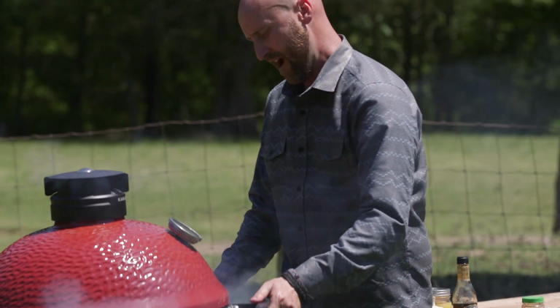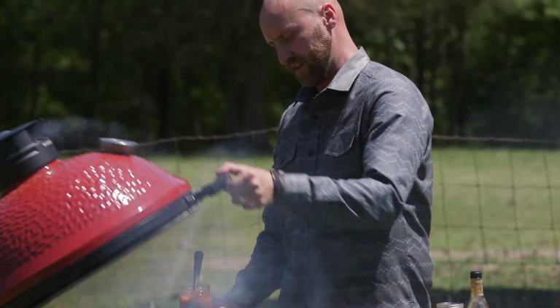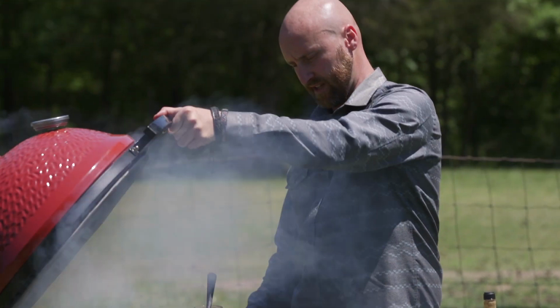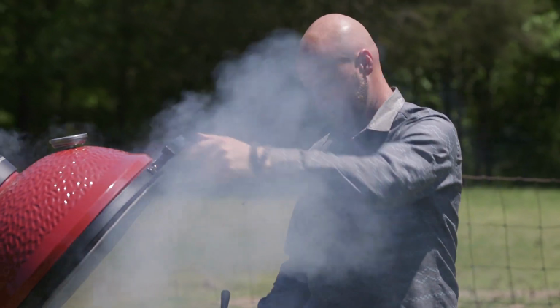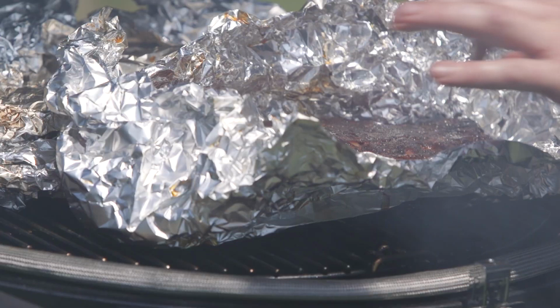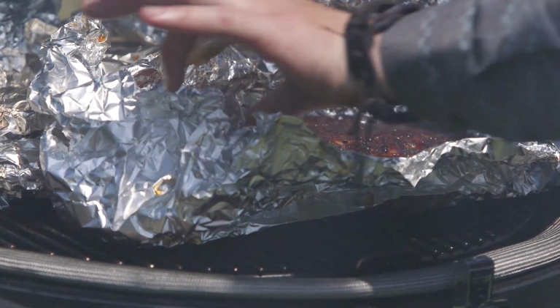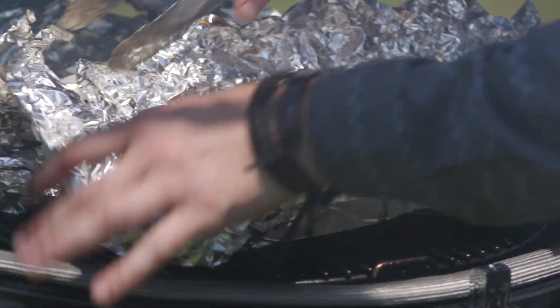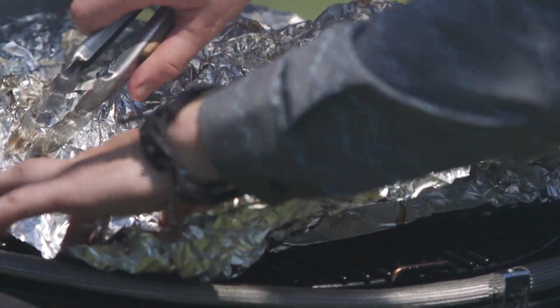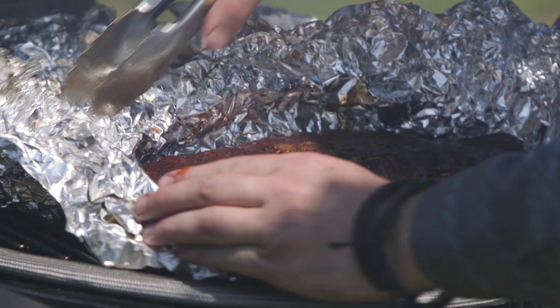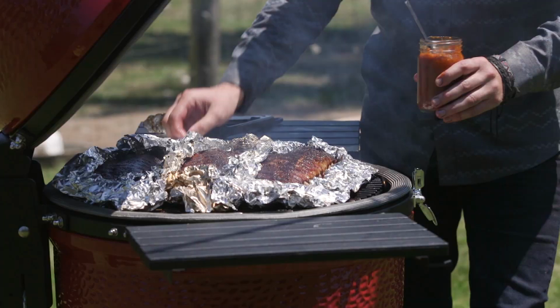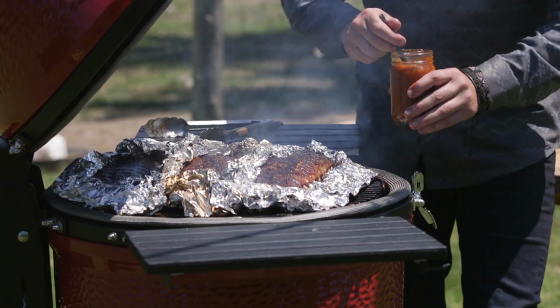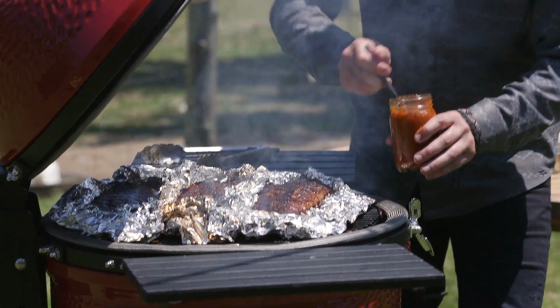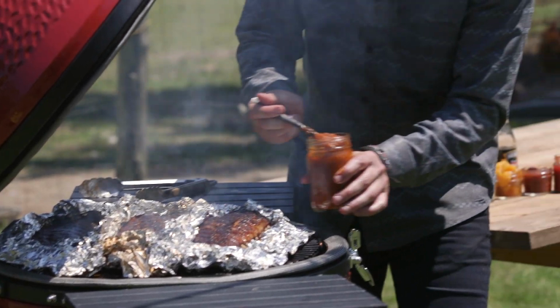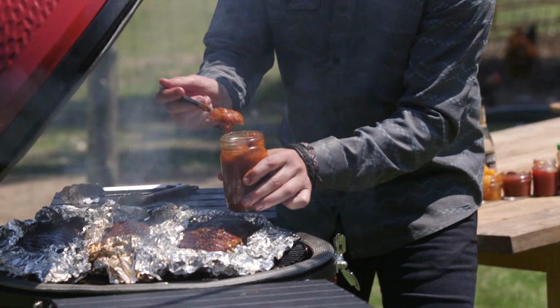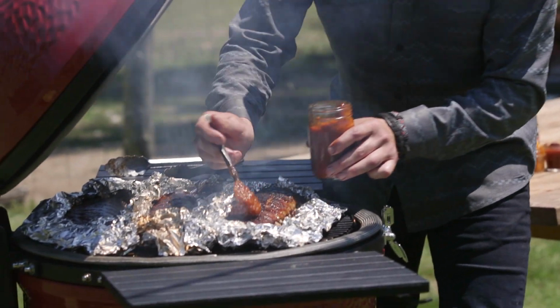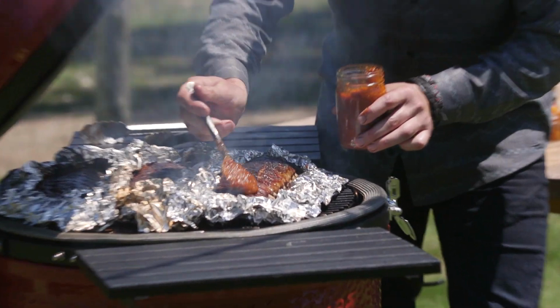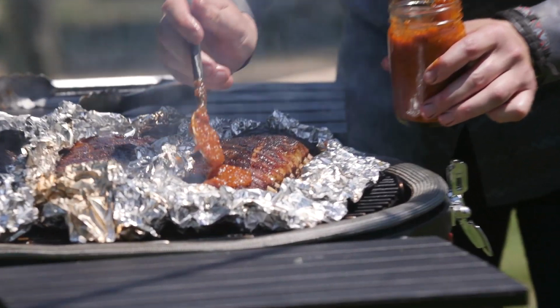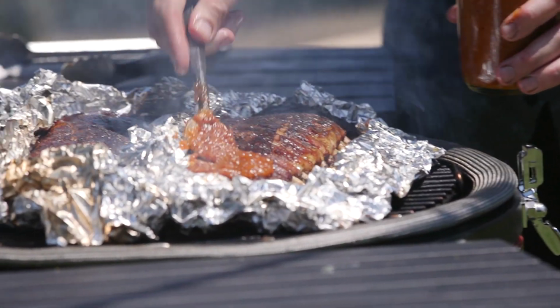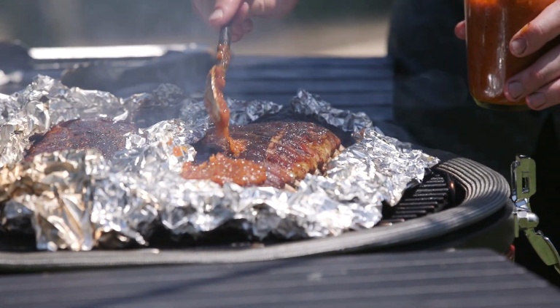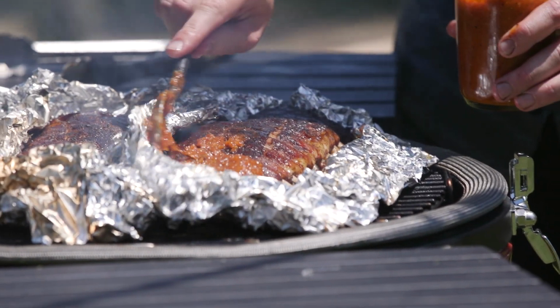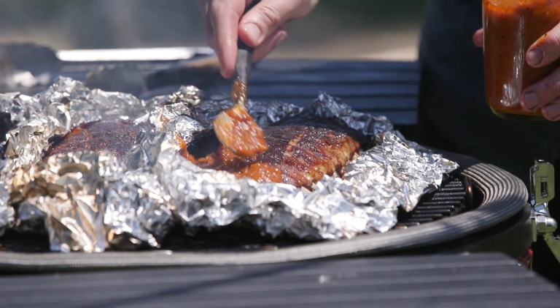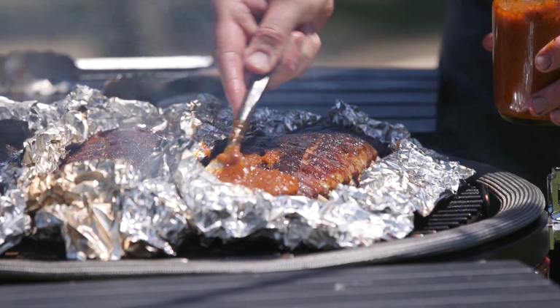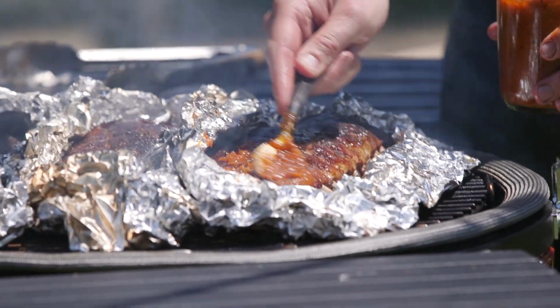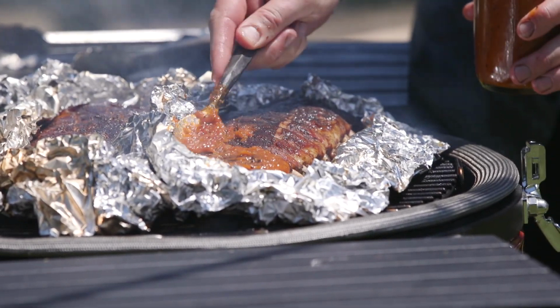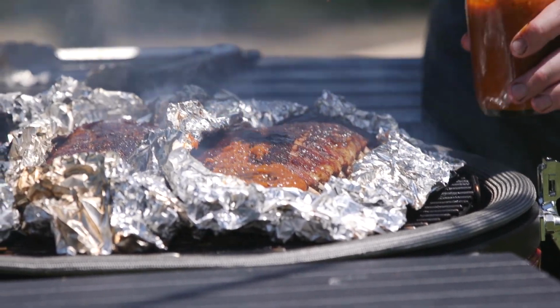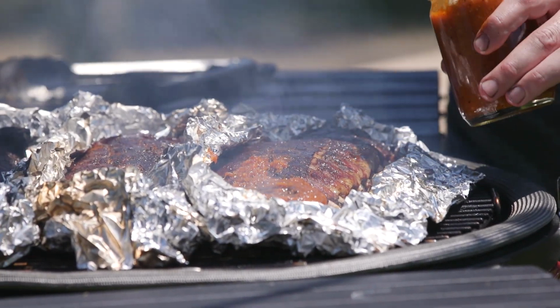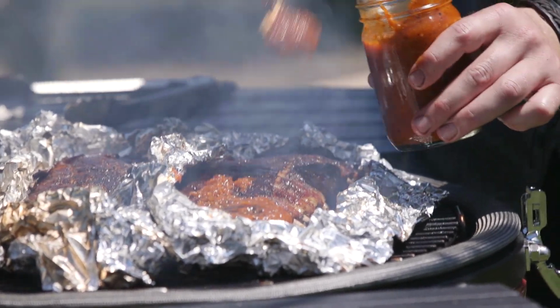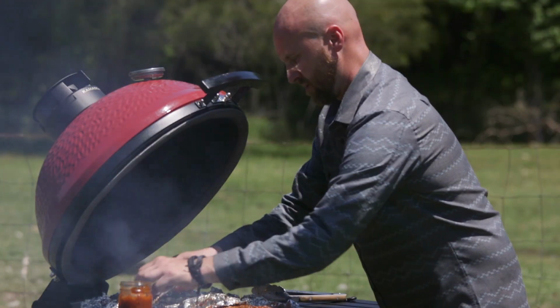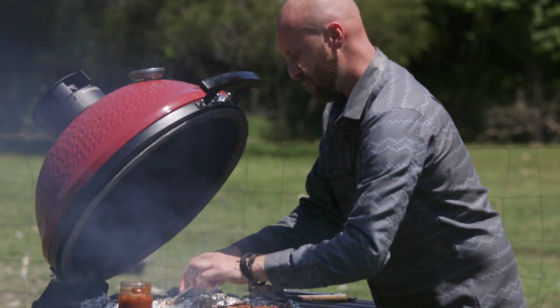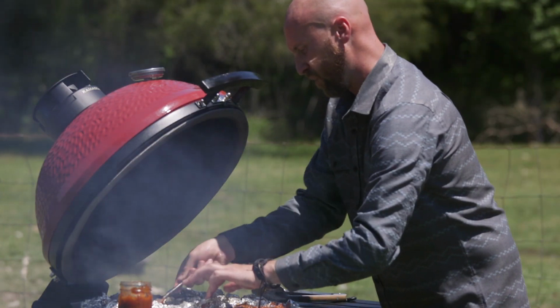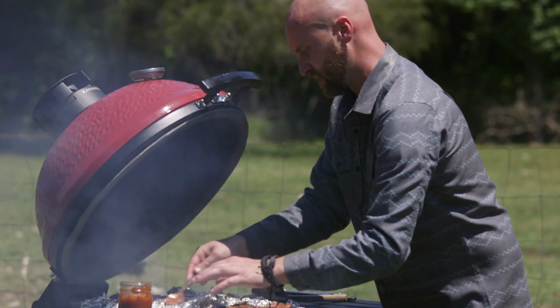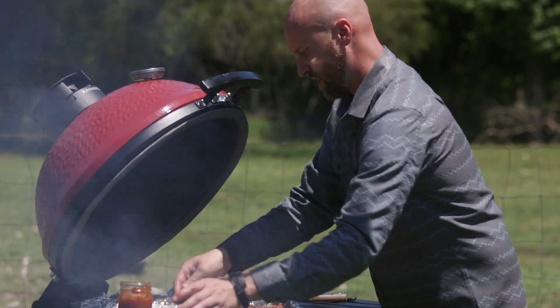Look at the viscosity of that — really nice sauce. Now let's see how our ribs are doing after an hour of being tented. Oh yeah! Now we go on with our sauce, and we're gonna give it another hour of just roasting with that bacon barbecue sauce on it.